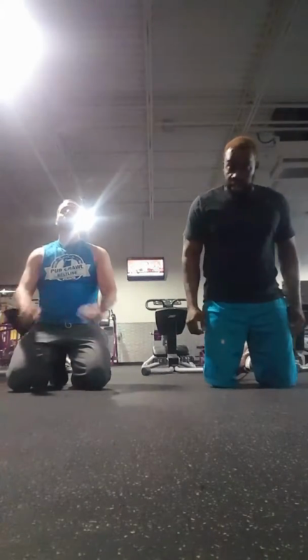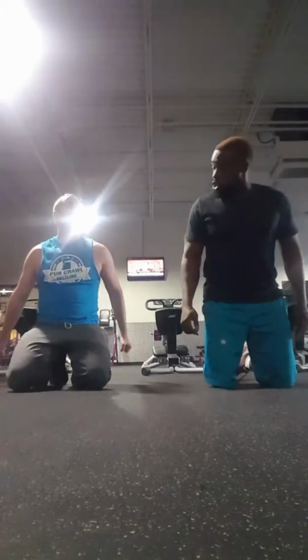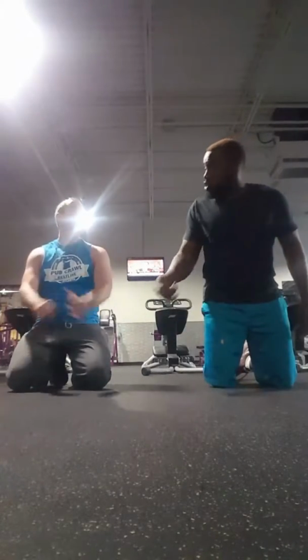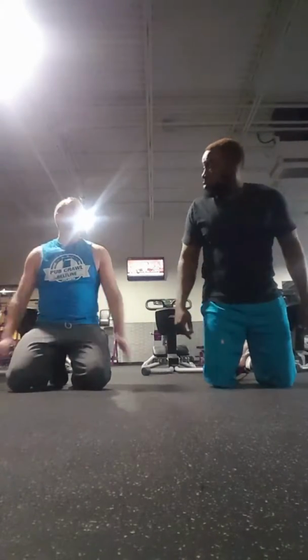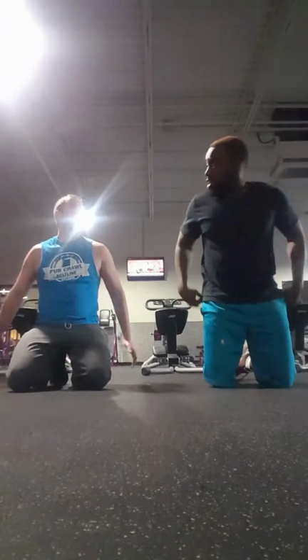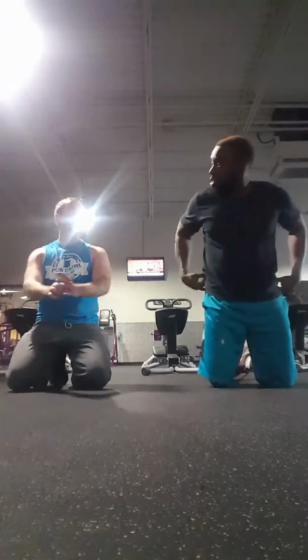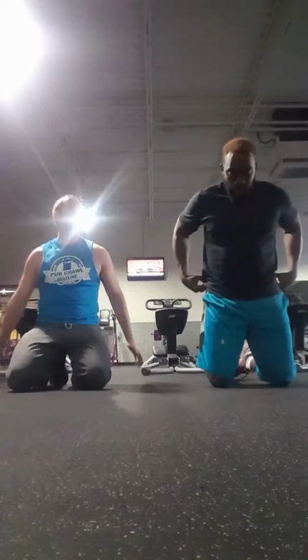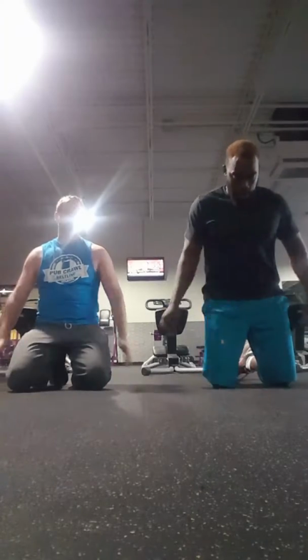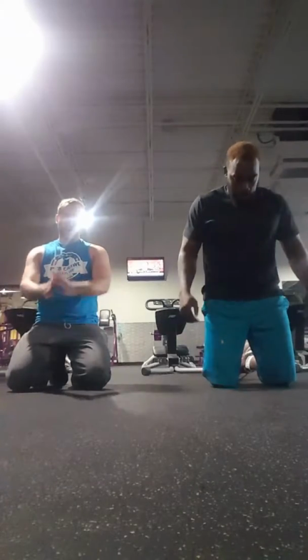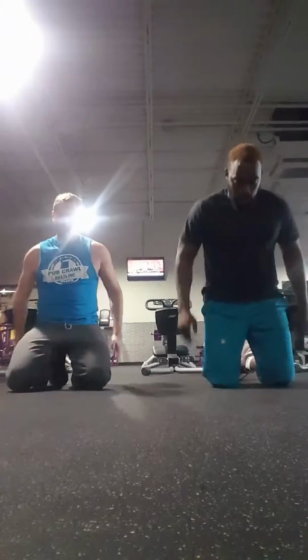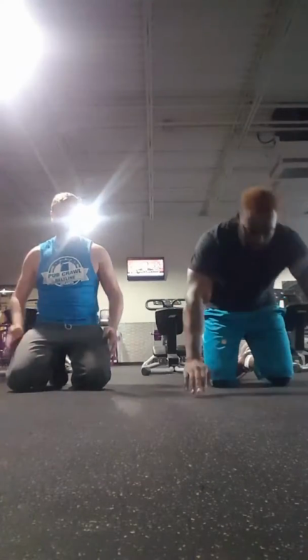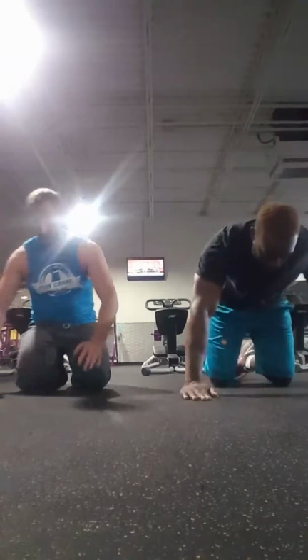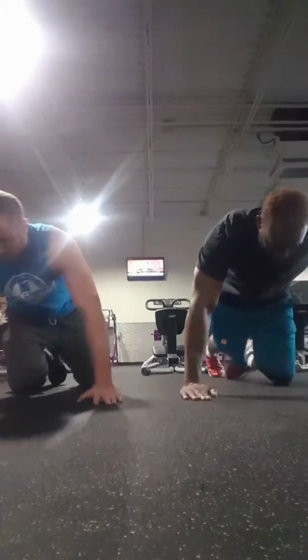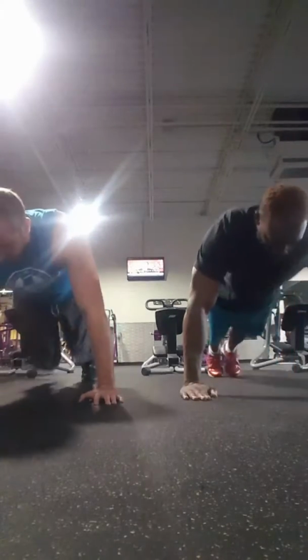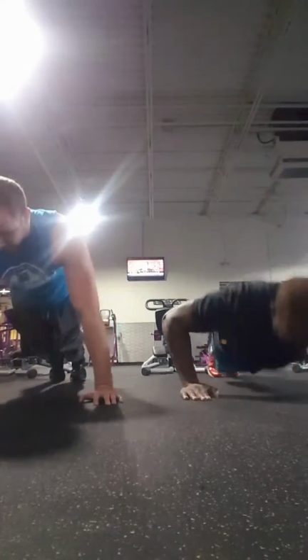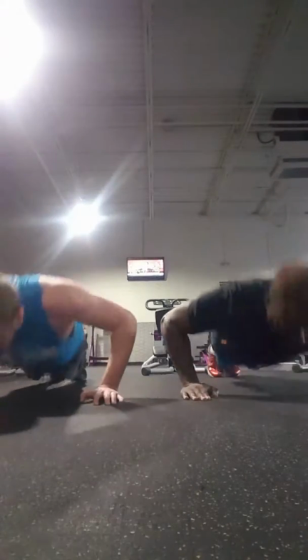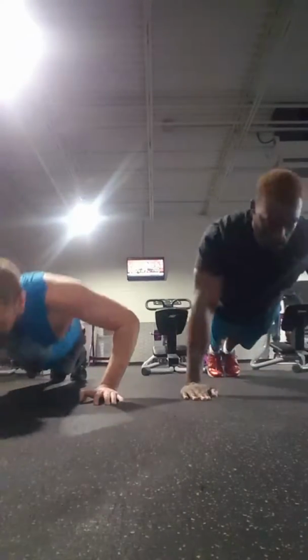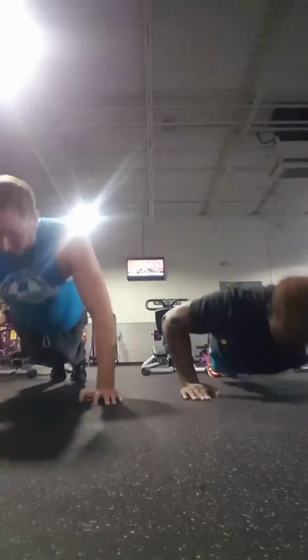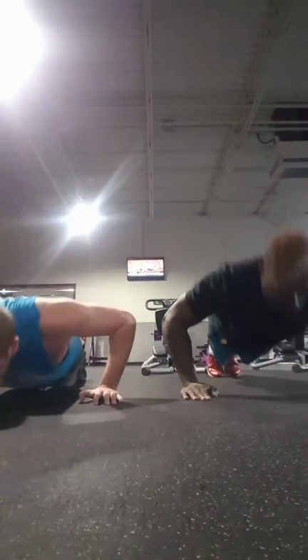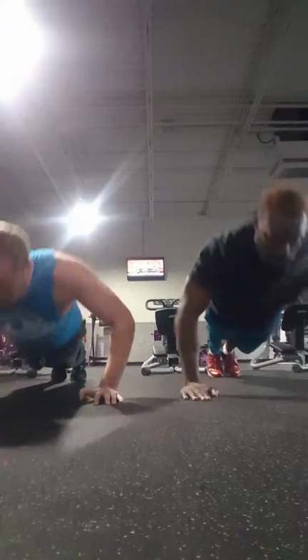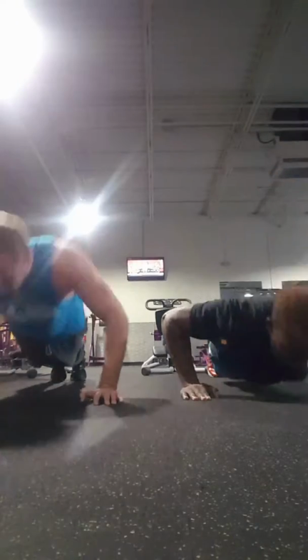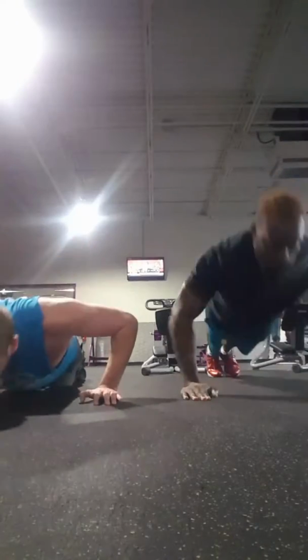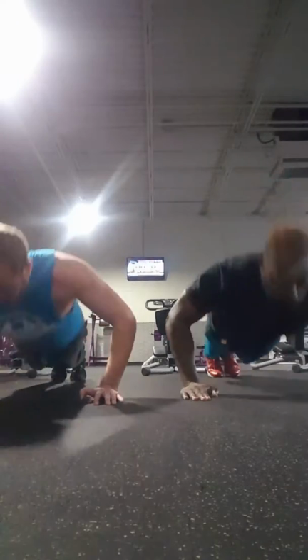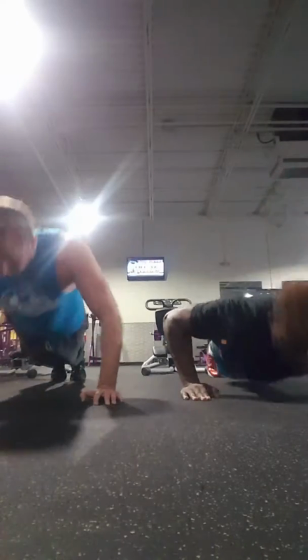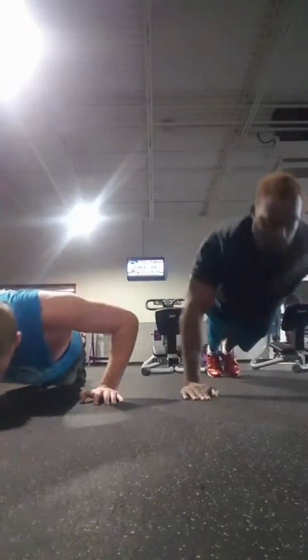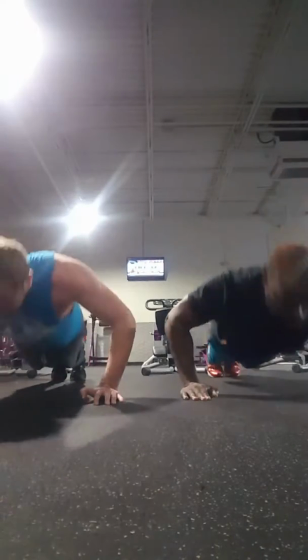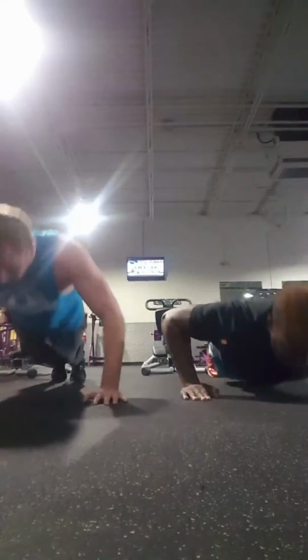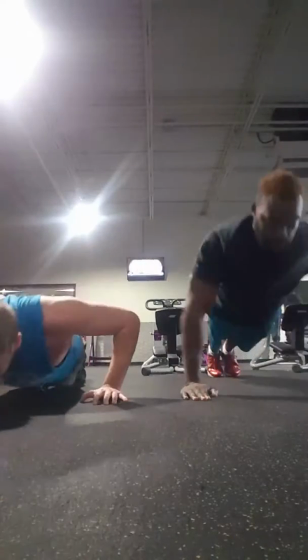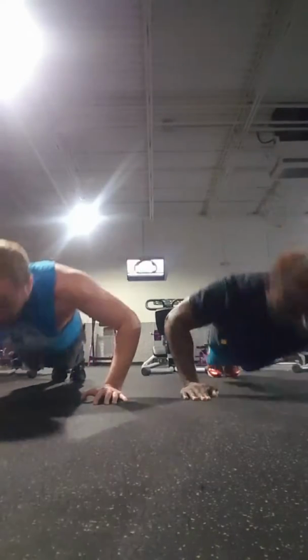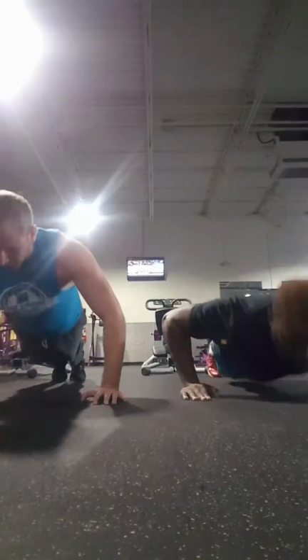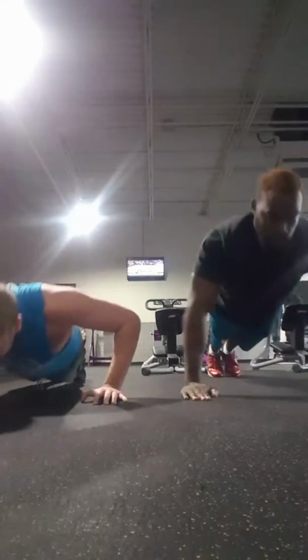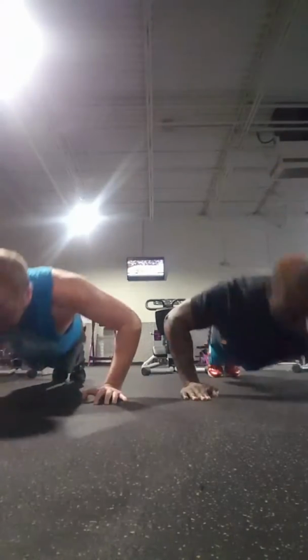I'm actually going to get shorter and shorter as we go down there. Let's go 9. 1, 2, 3, 5,